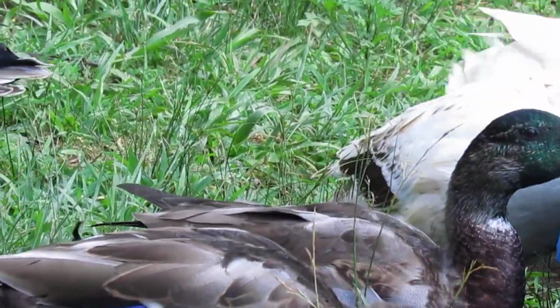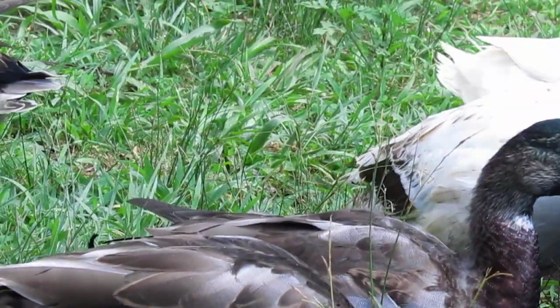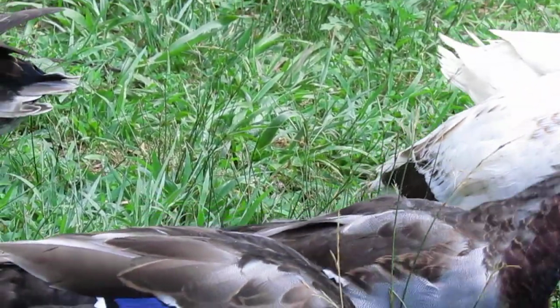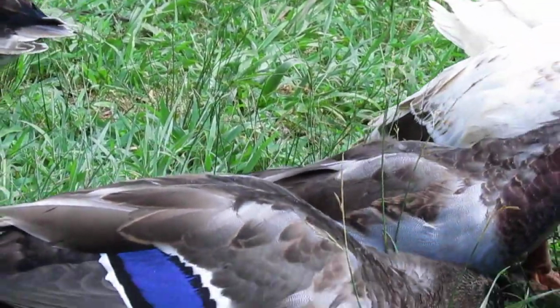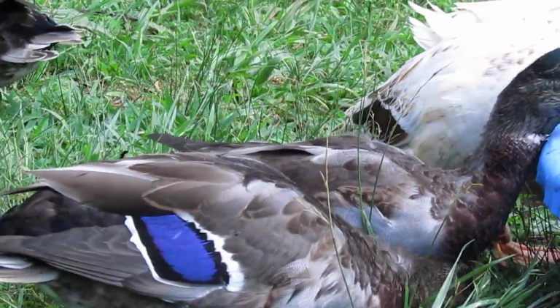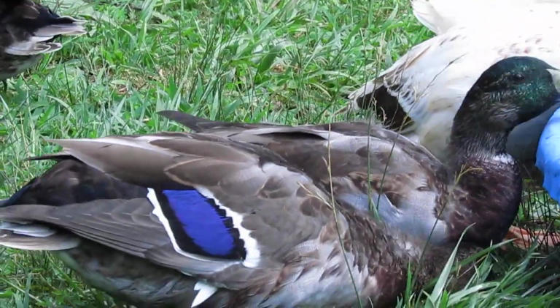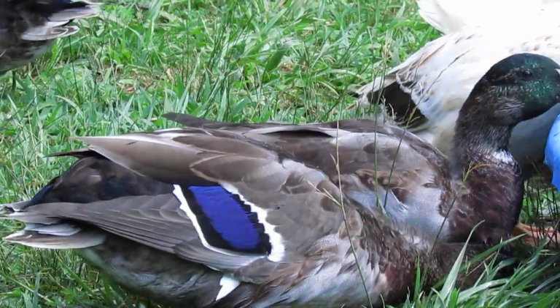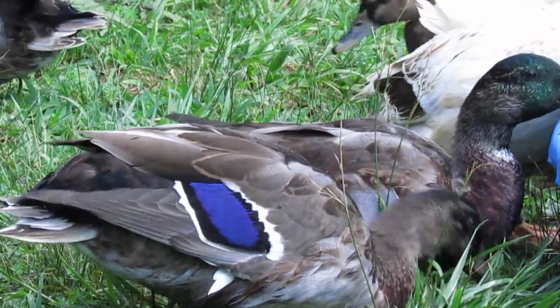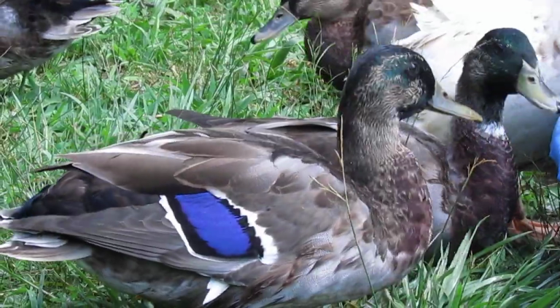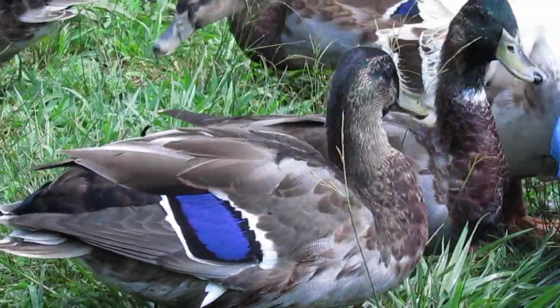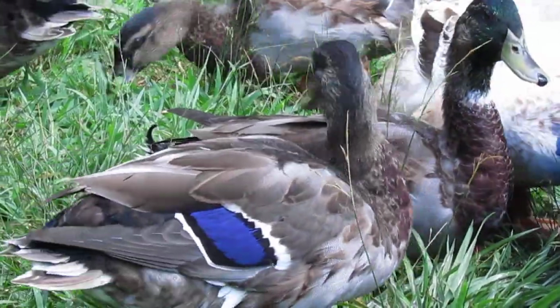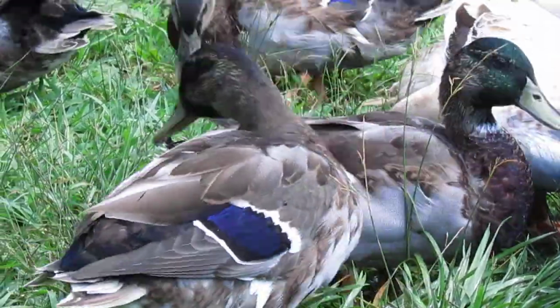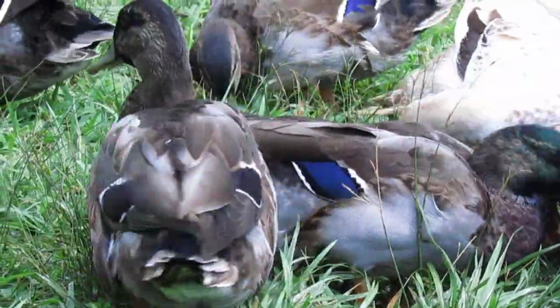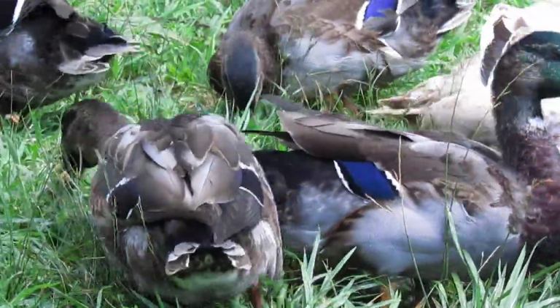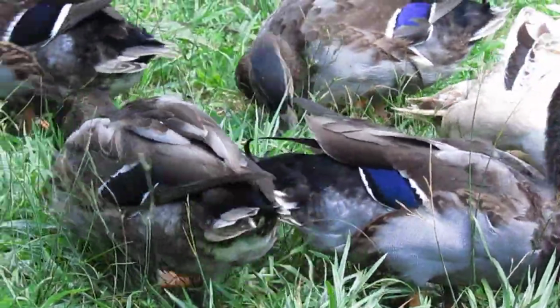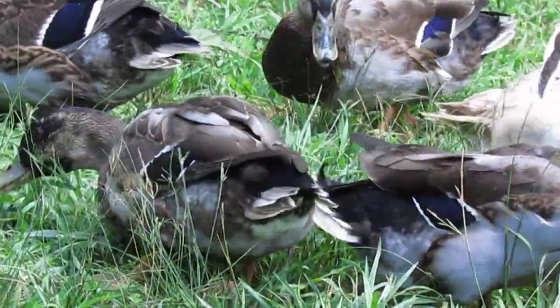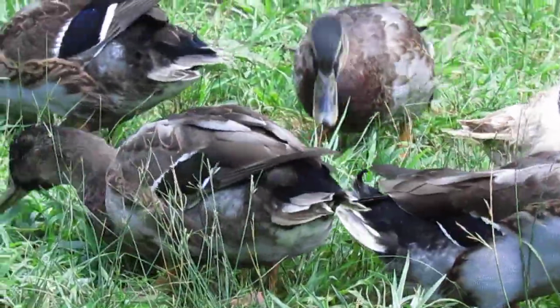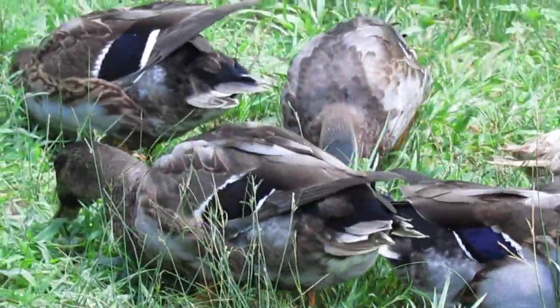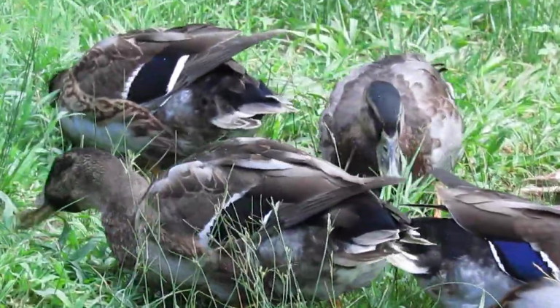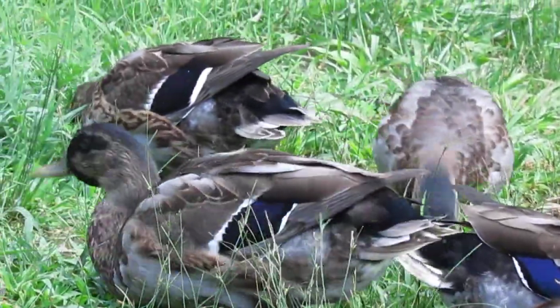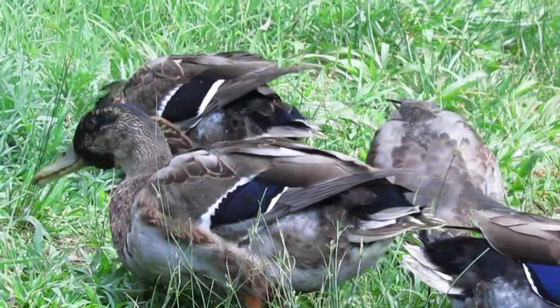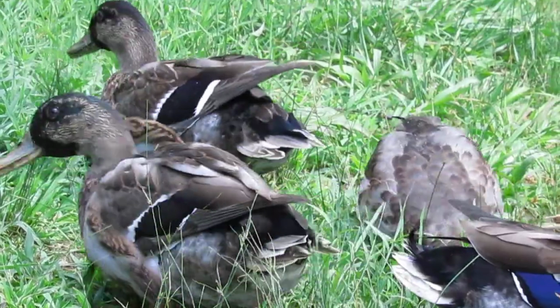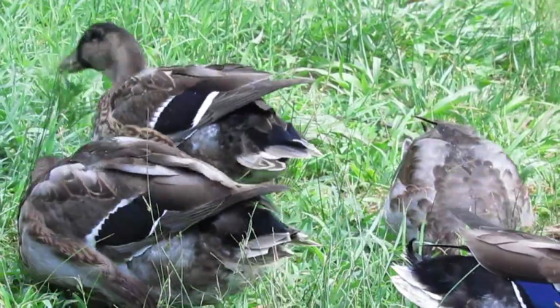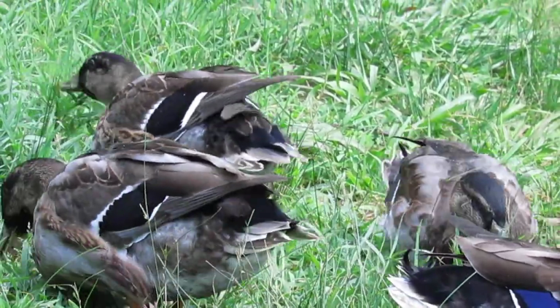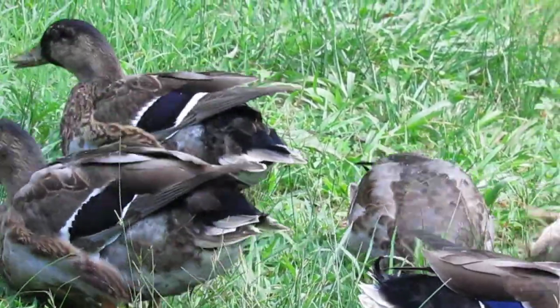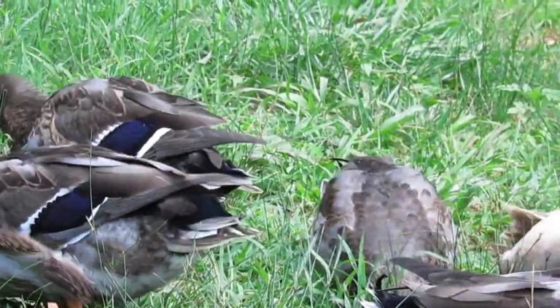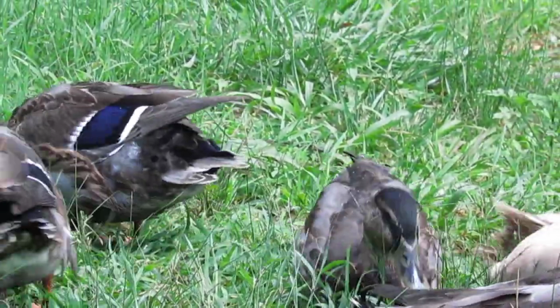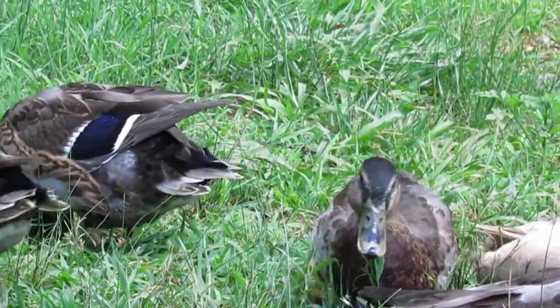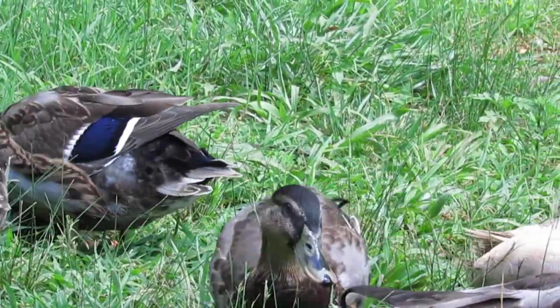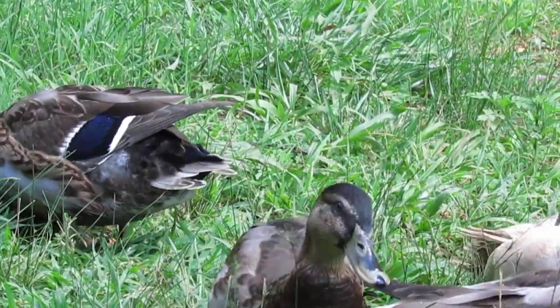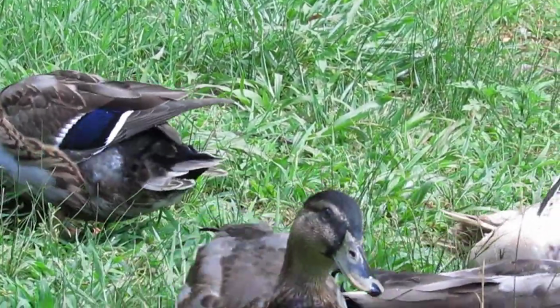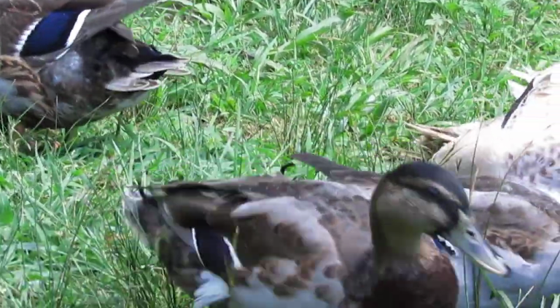The ducks are now three months old, and these are domestics — not wild mallards — but they kind of go along in the same way. You'll also see here on these guys as well.